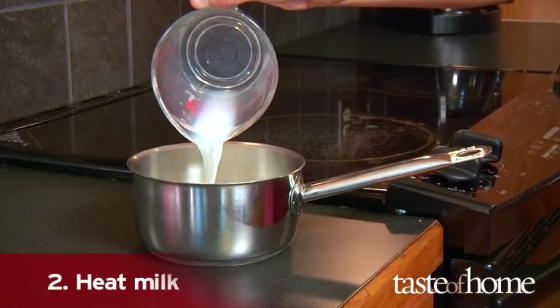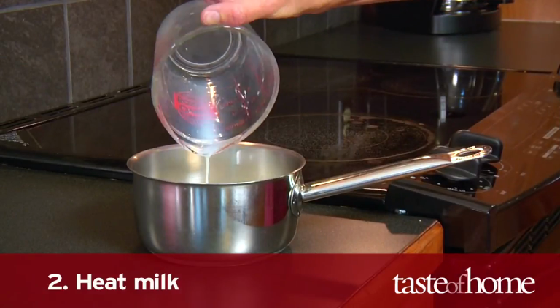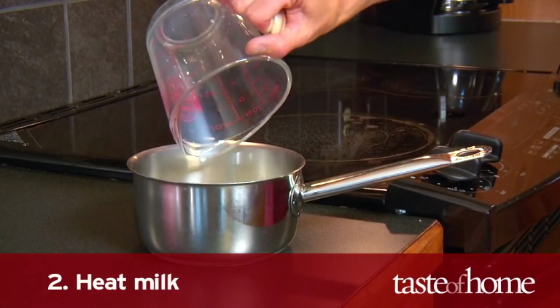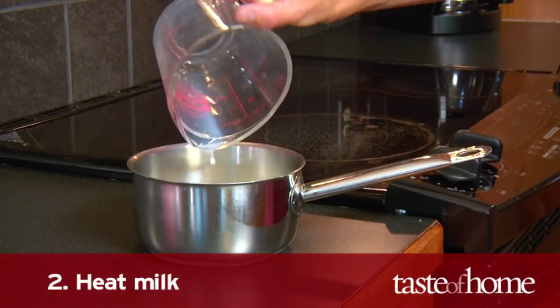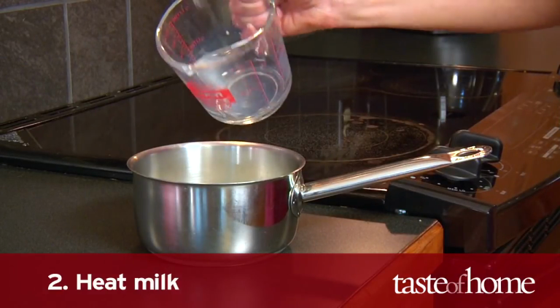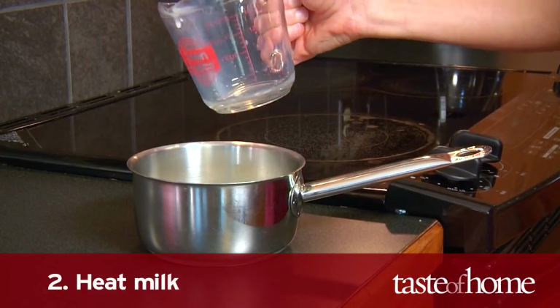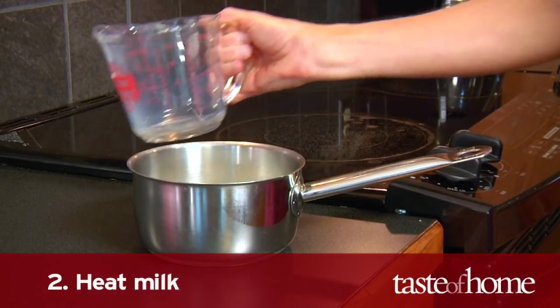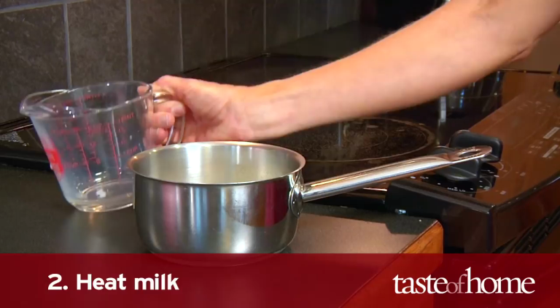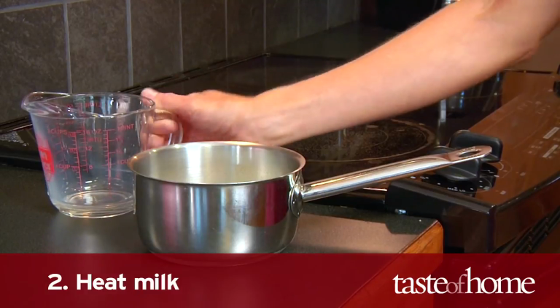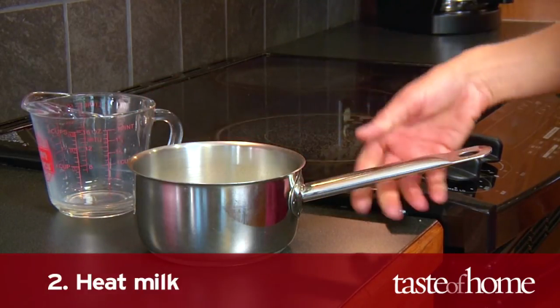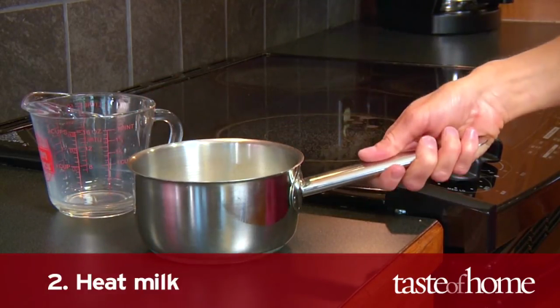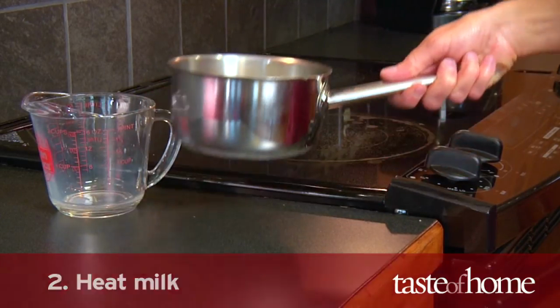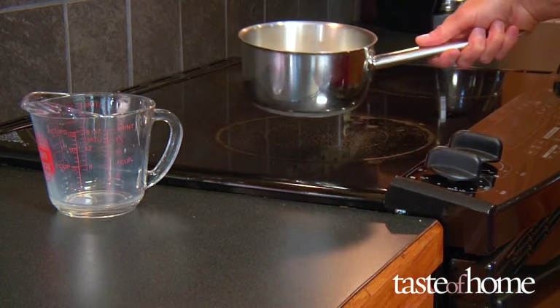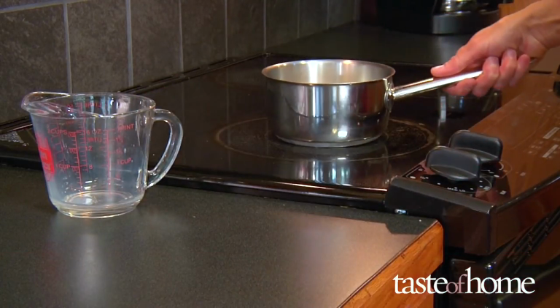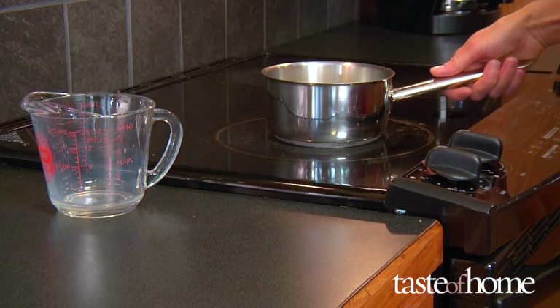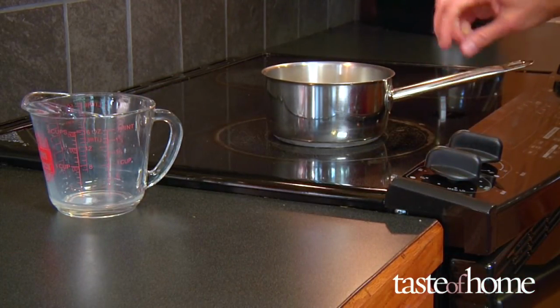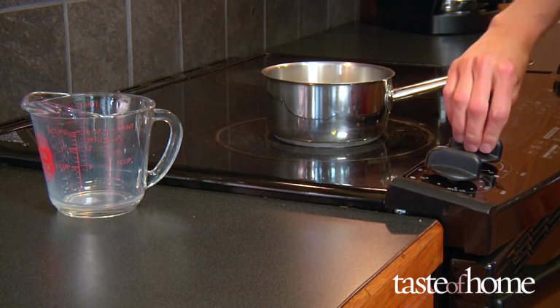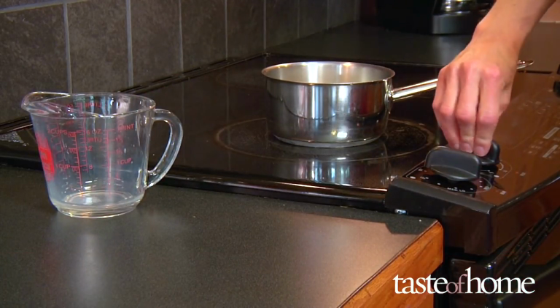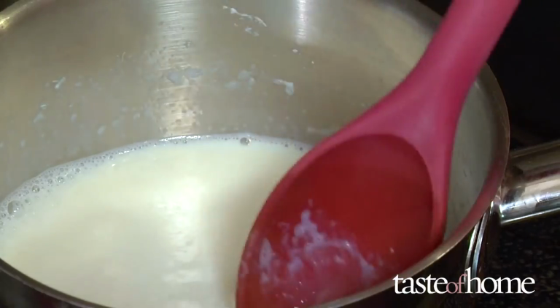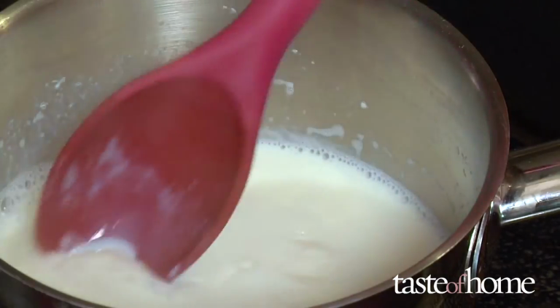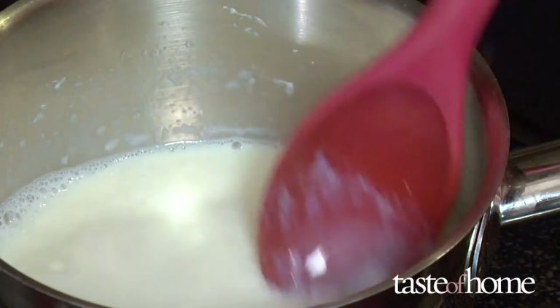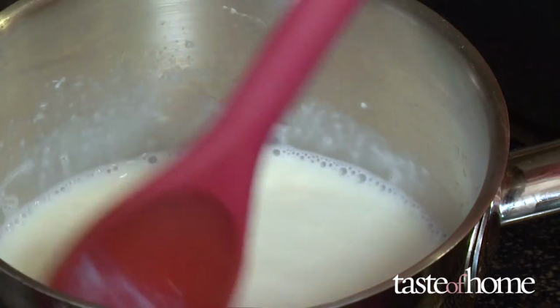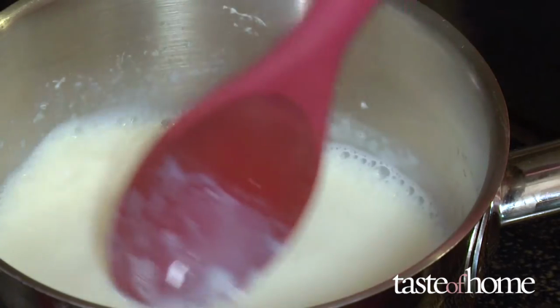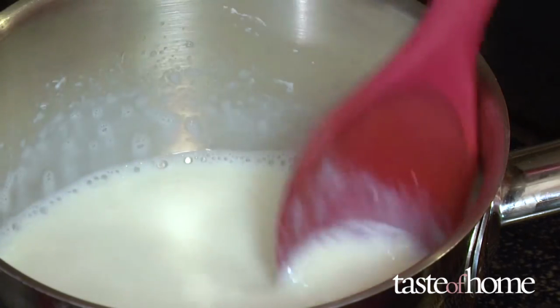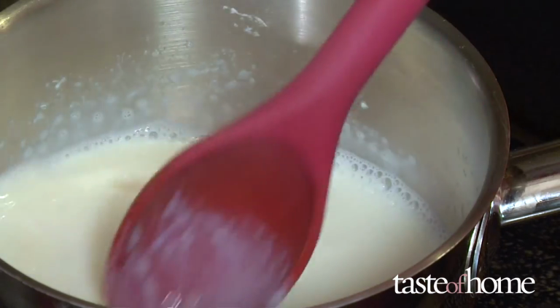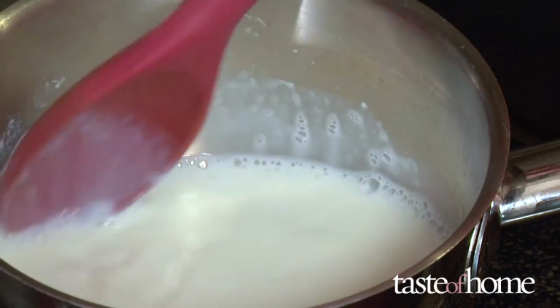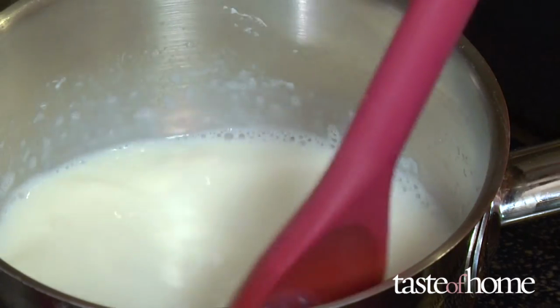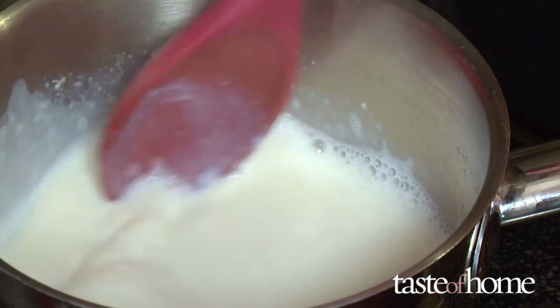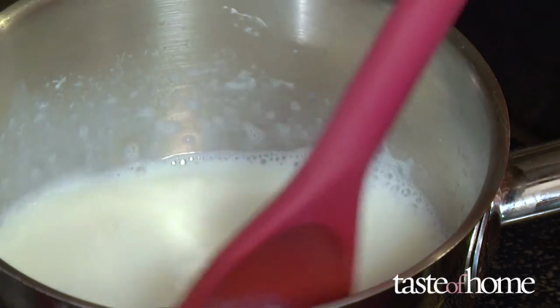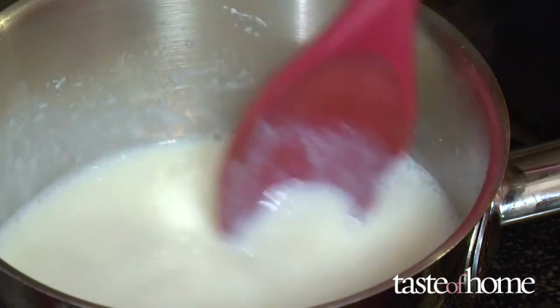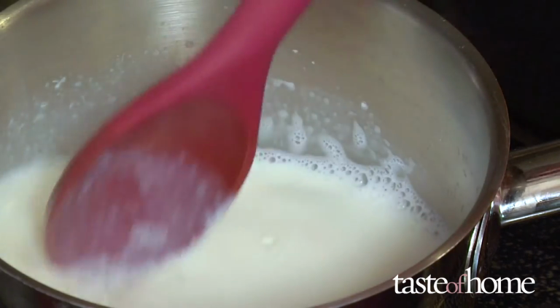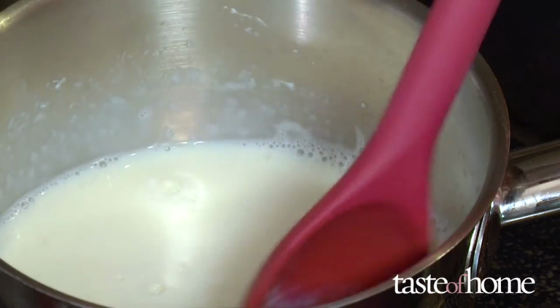Step two: heat the milk. Pour milk into the saucepan, place it on the stovetop, and turn the heat to medium. Stir frequently until bubbles begin to form around the pan edge and the milk starts to give off steam.